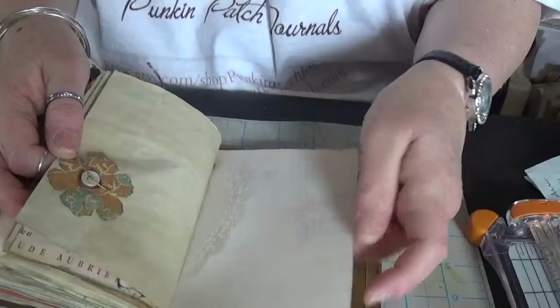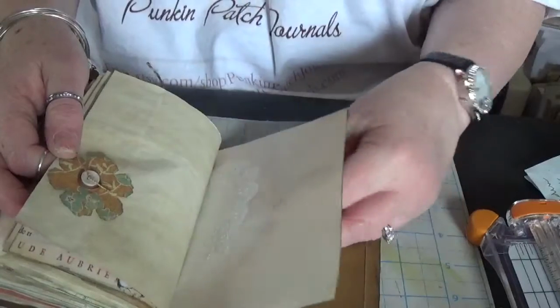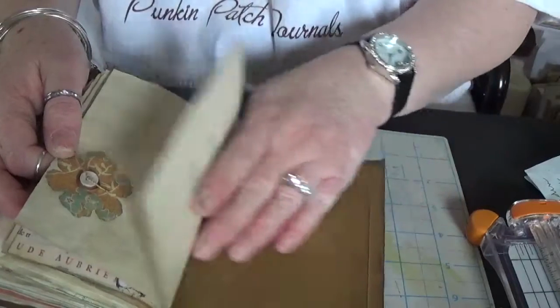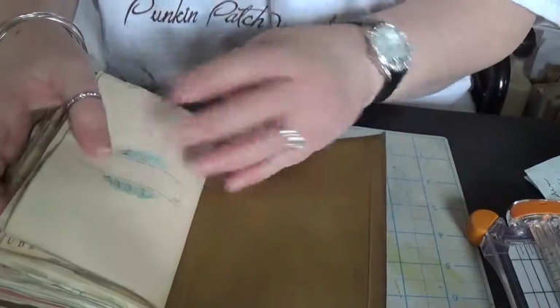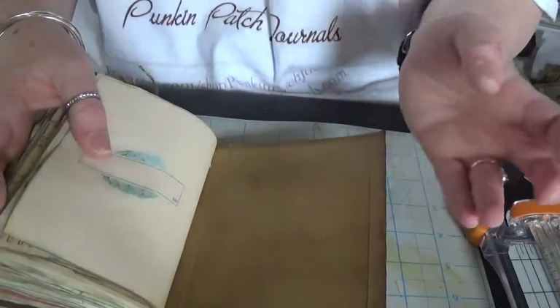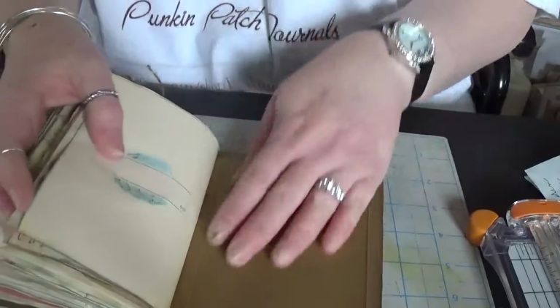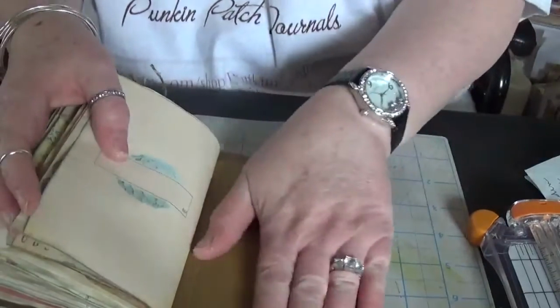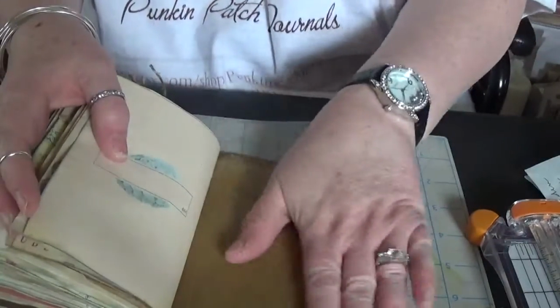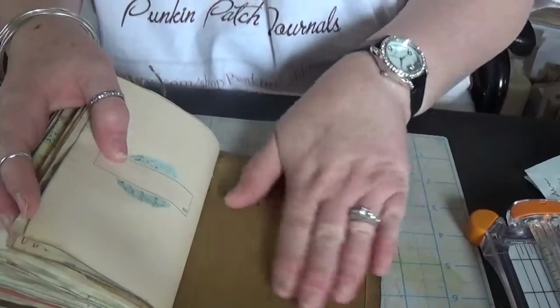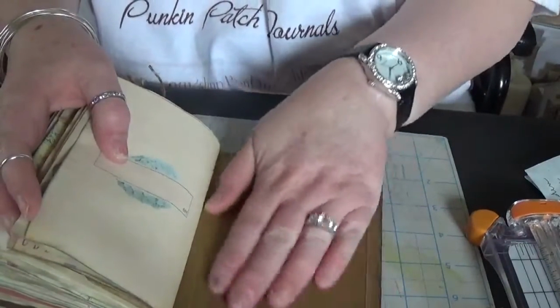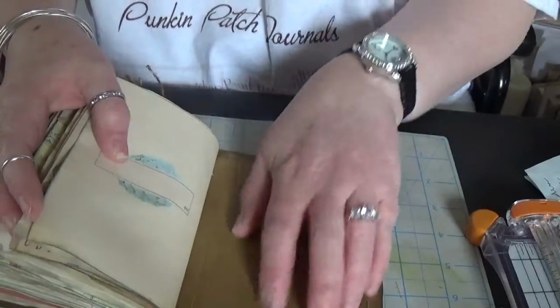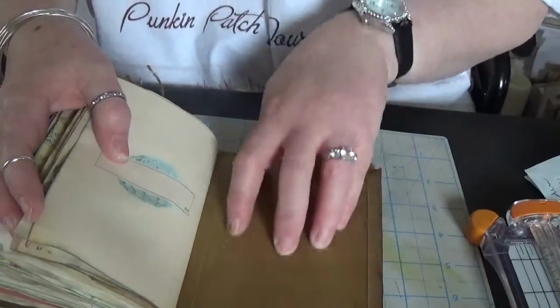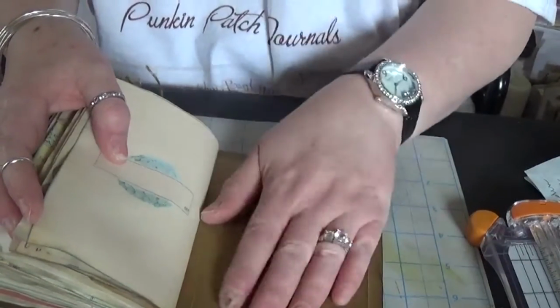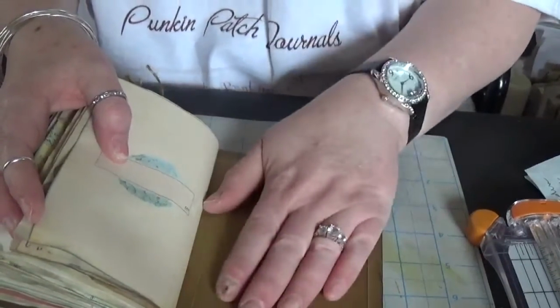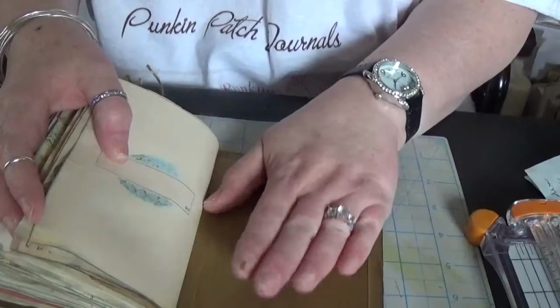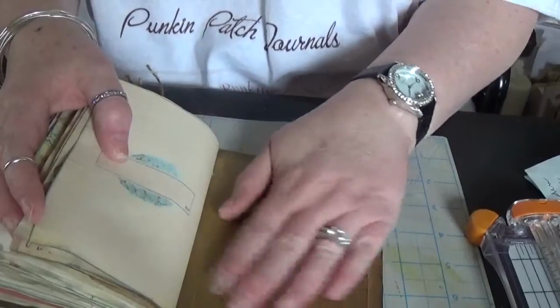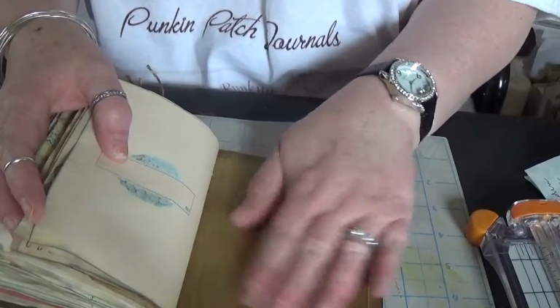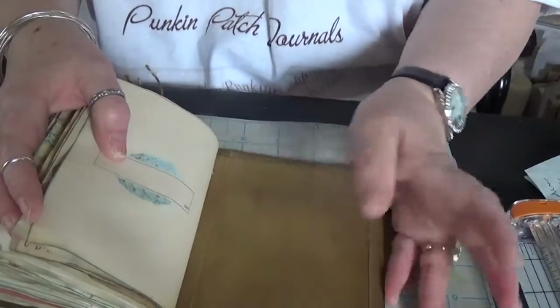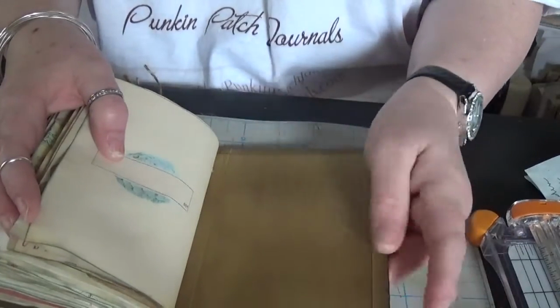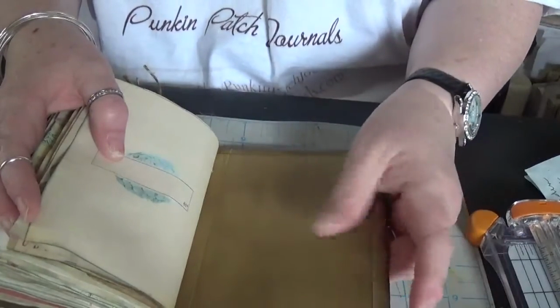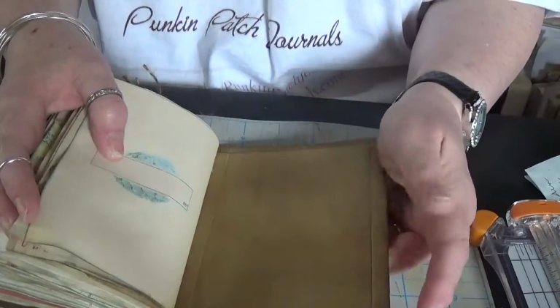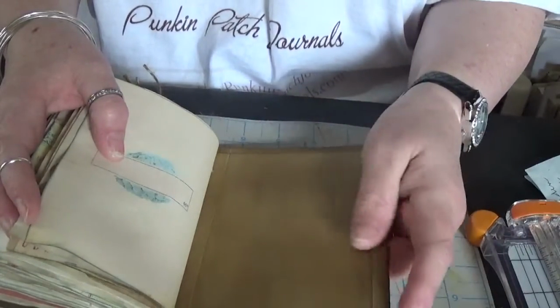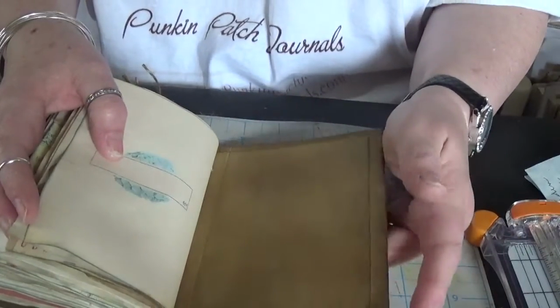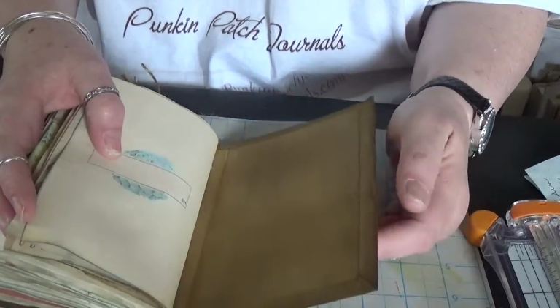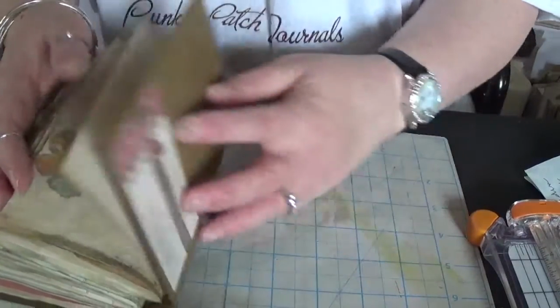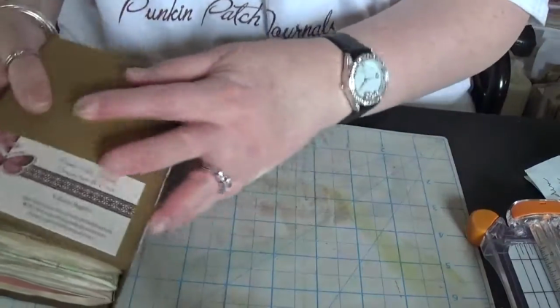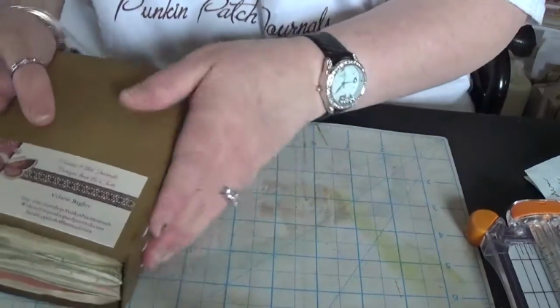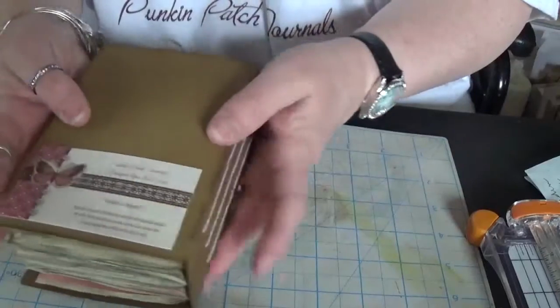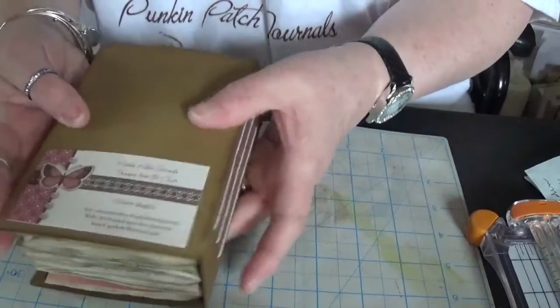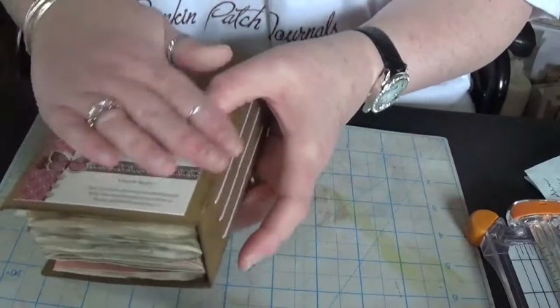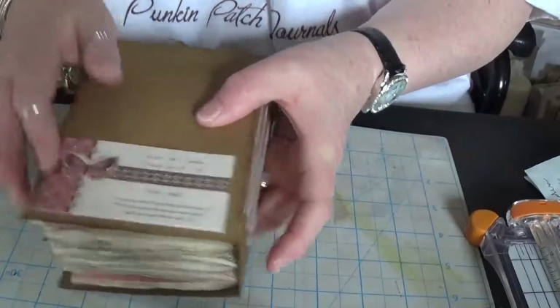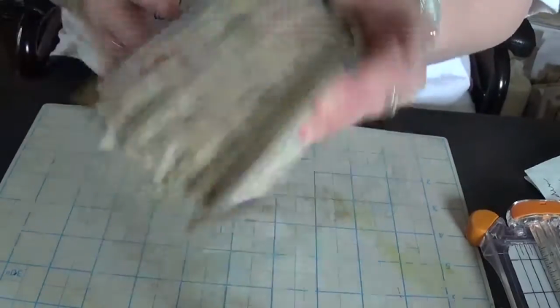And the last page and the back cover. I did not mod podge this, so you can write on both the inside covers. And that's the back — it just has my information on it.